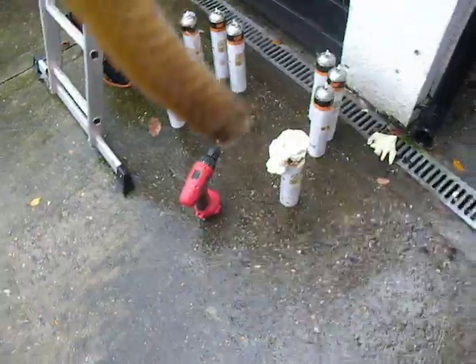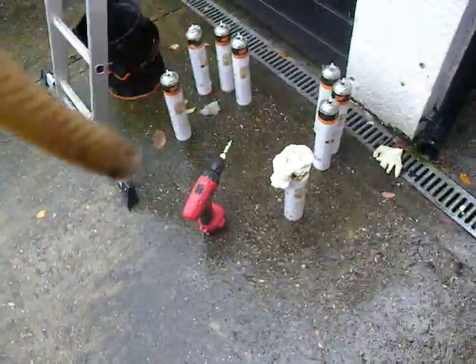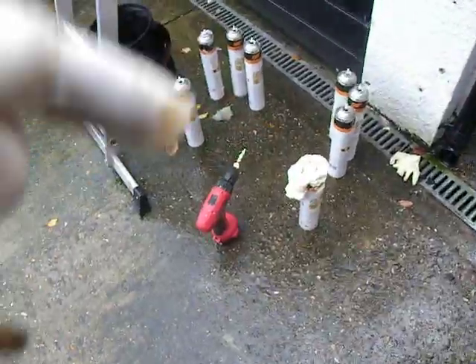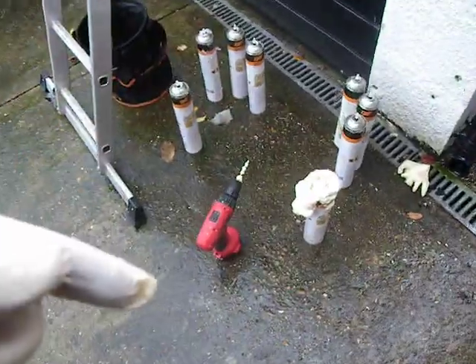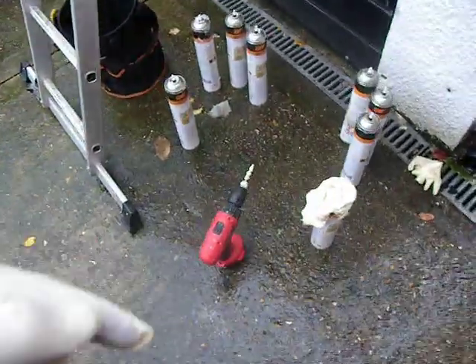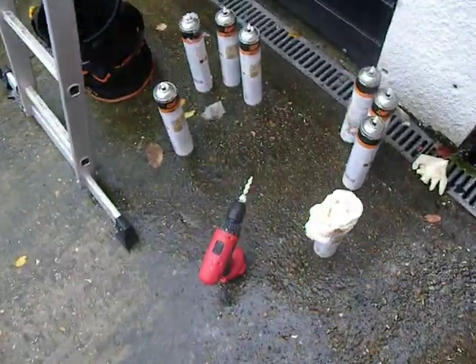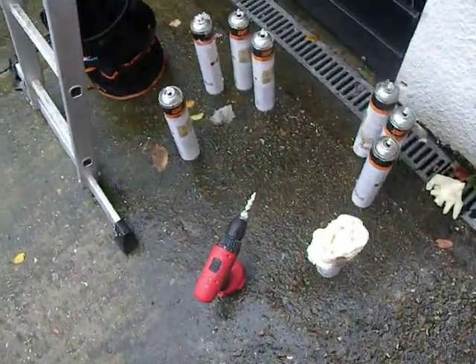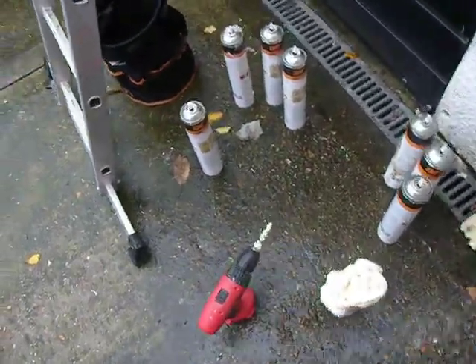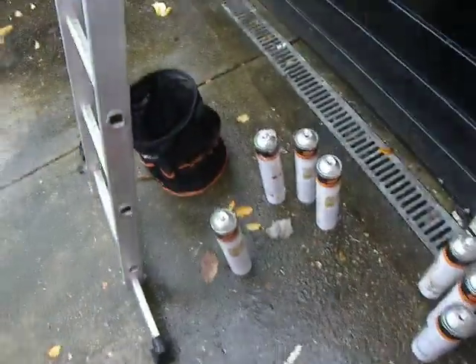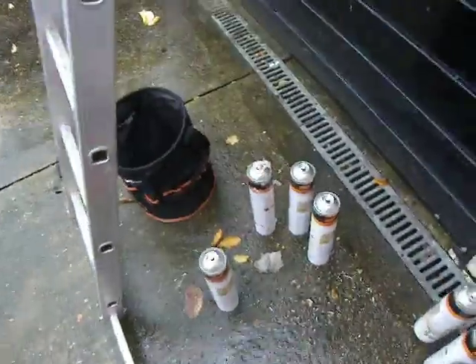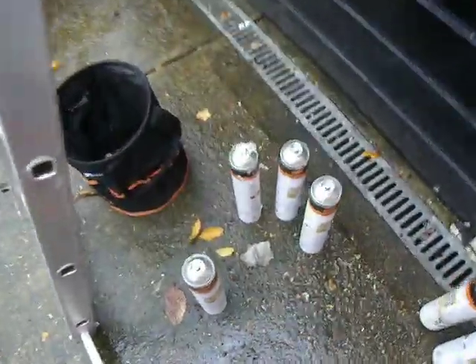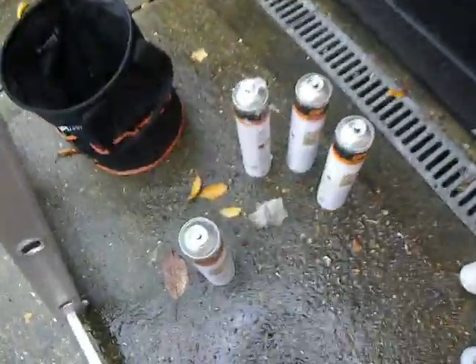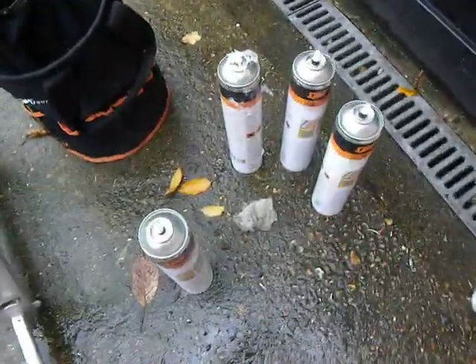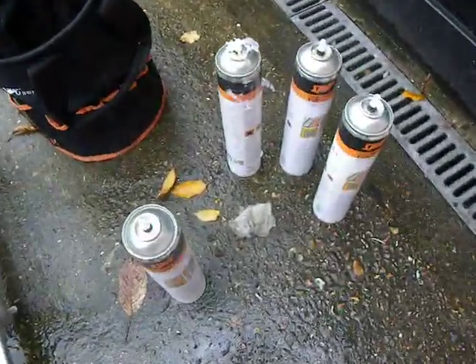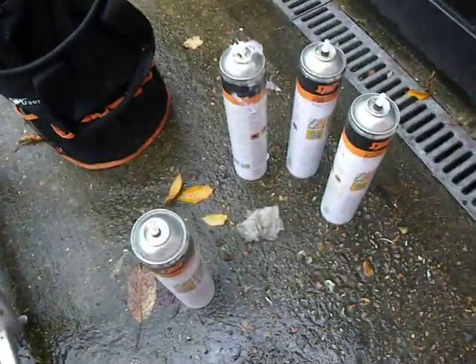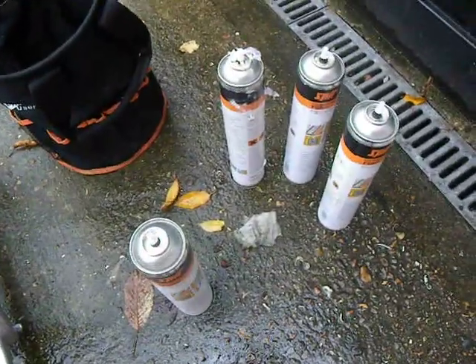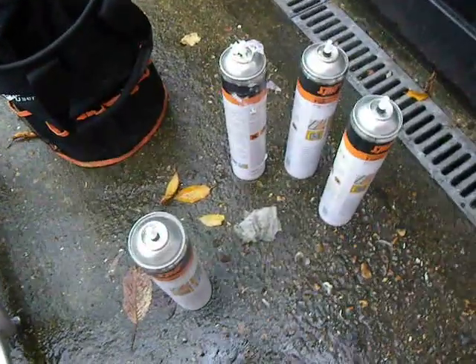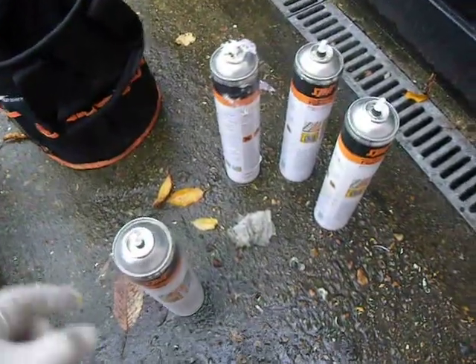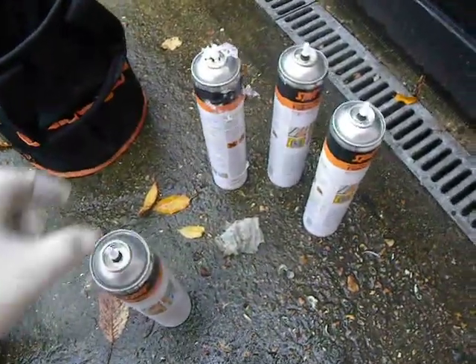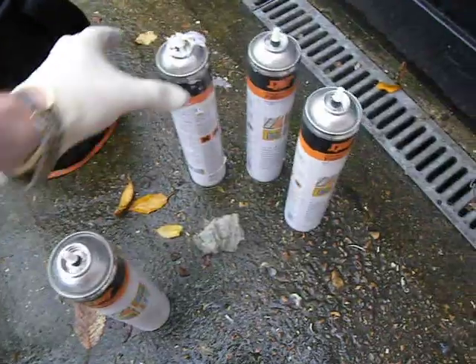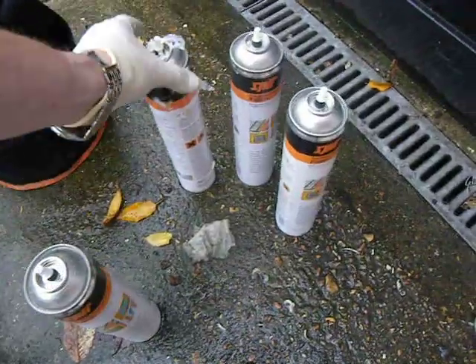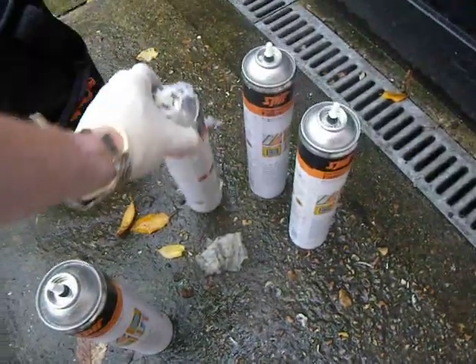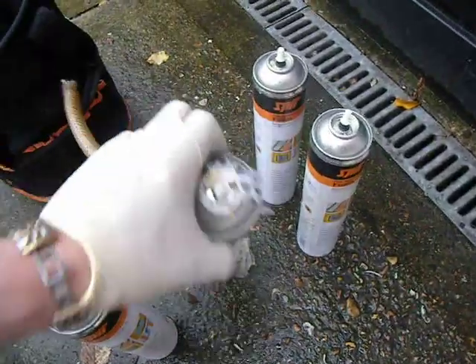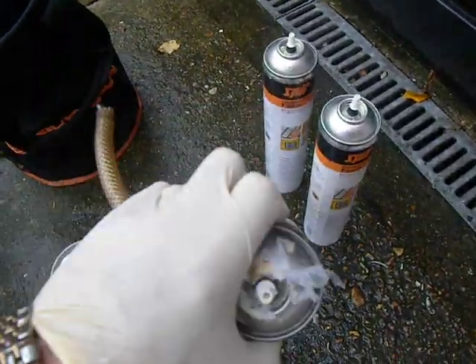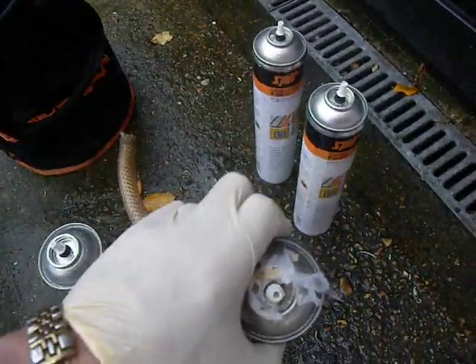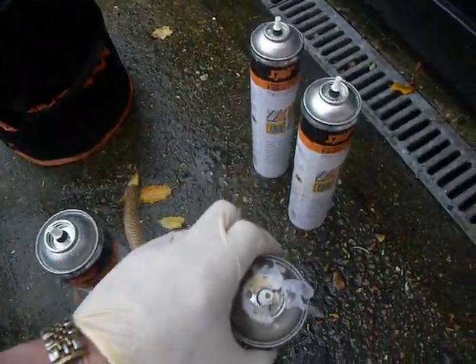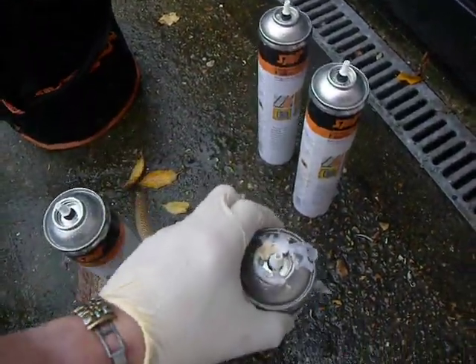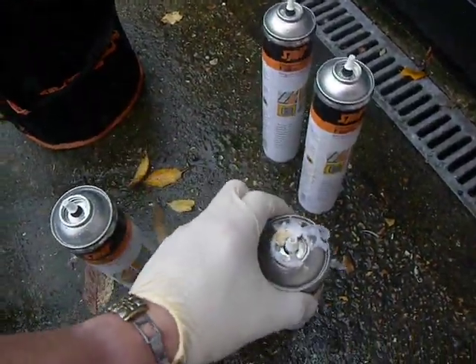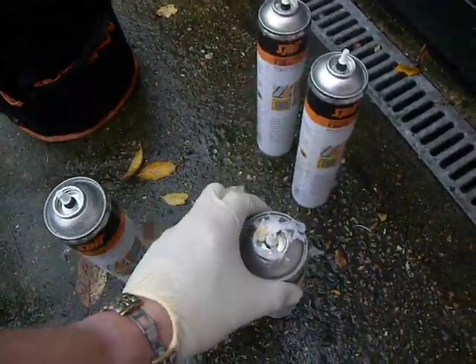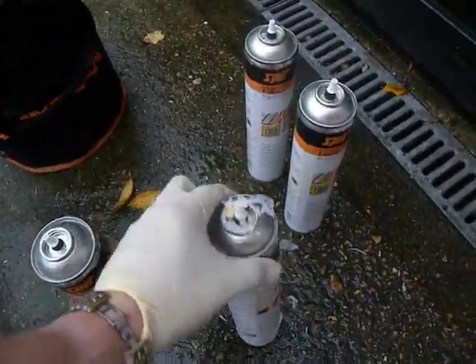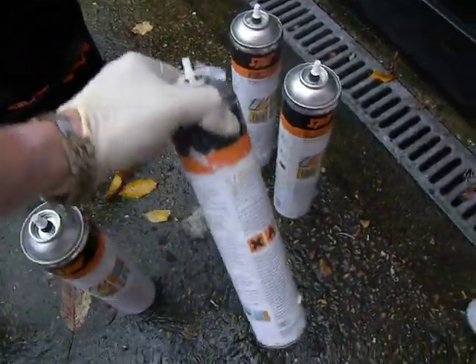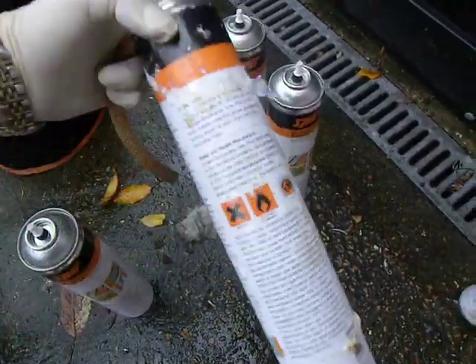It's raining so I'll be quick. Look at all these cans — they're pretty much useless because the foam has dried inside the ends.